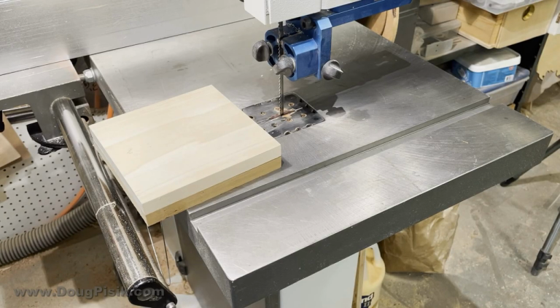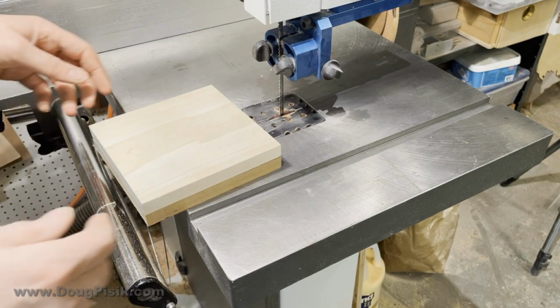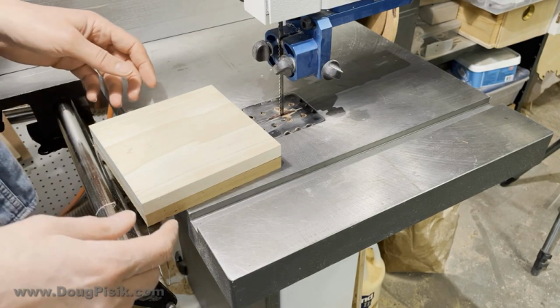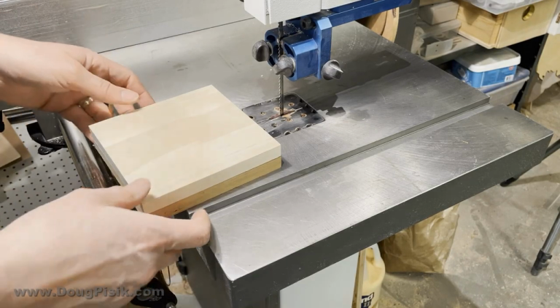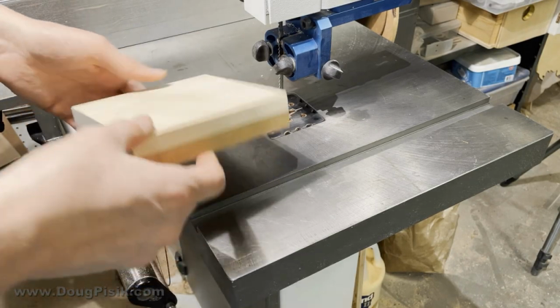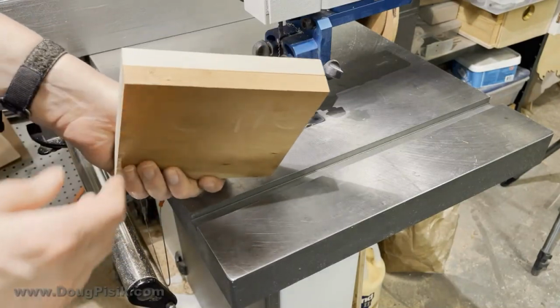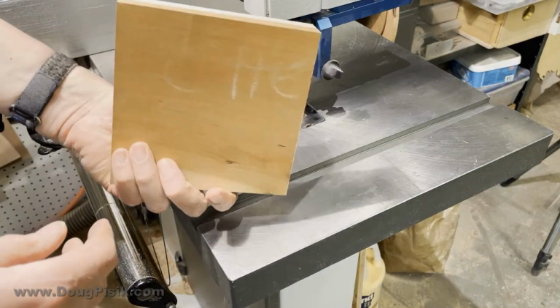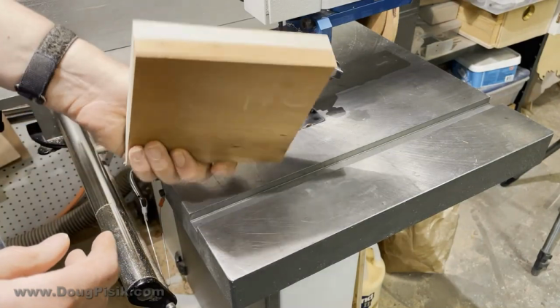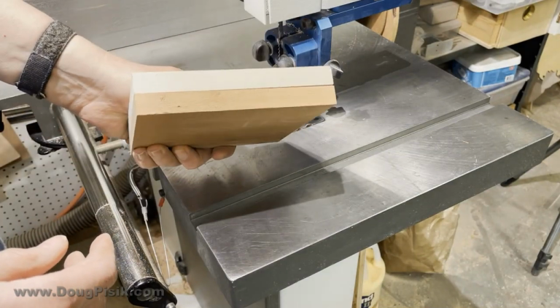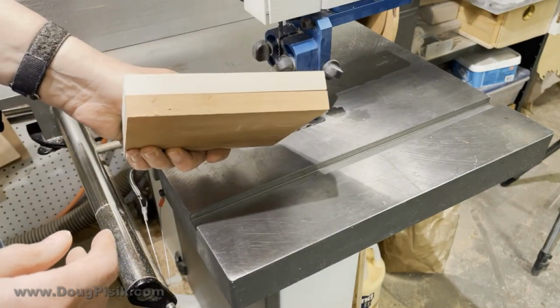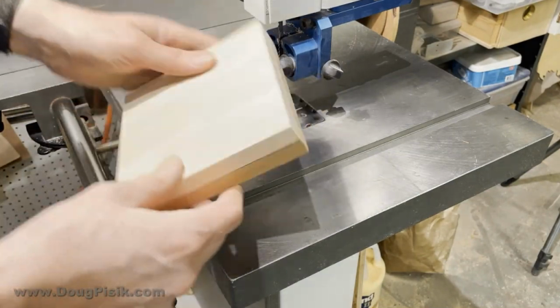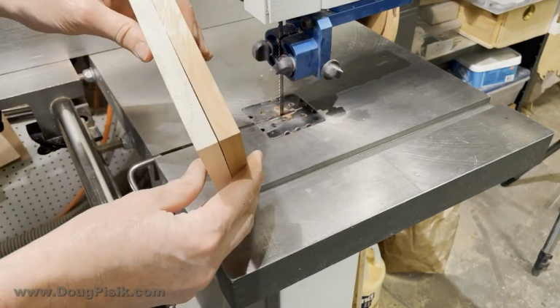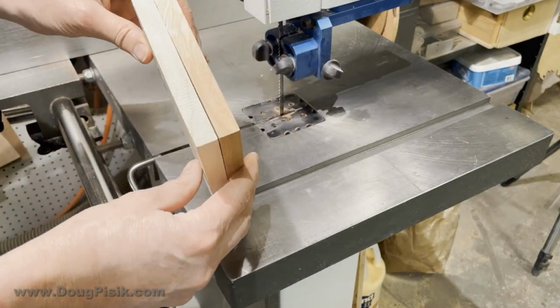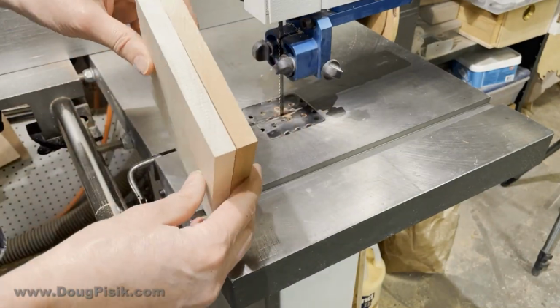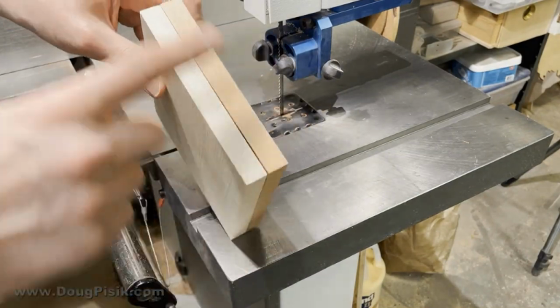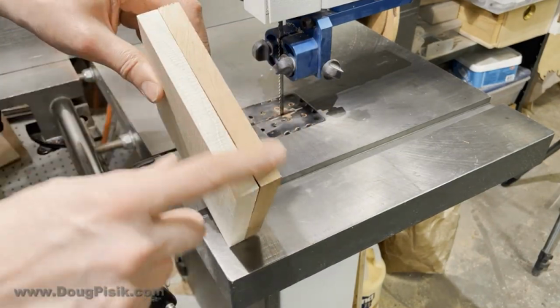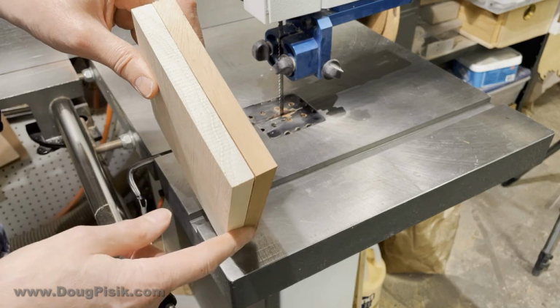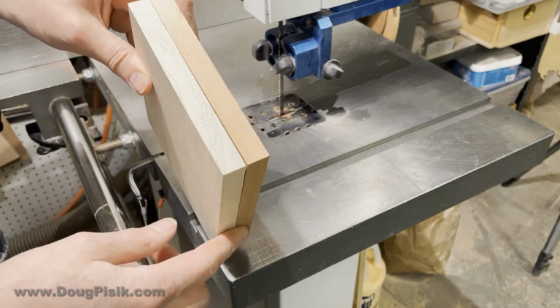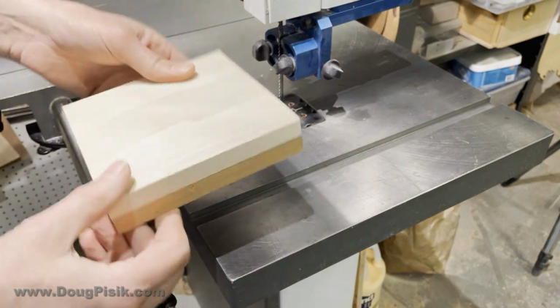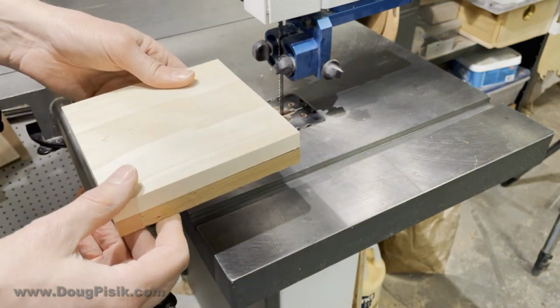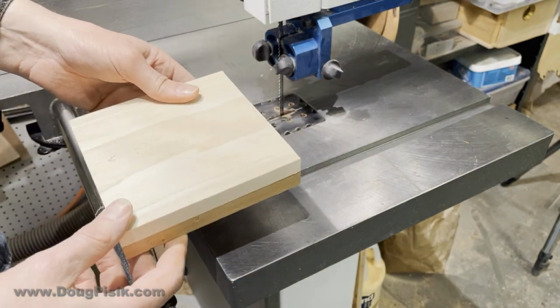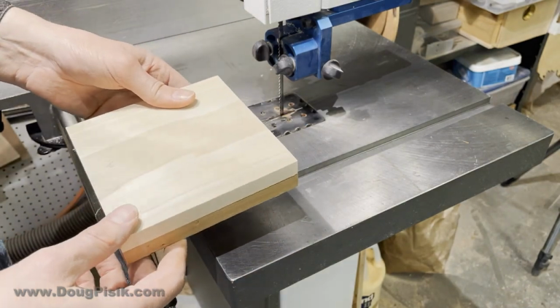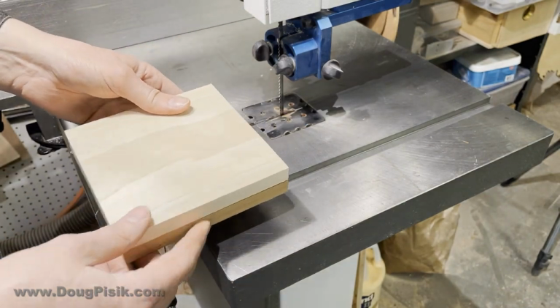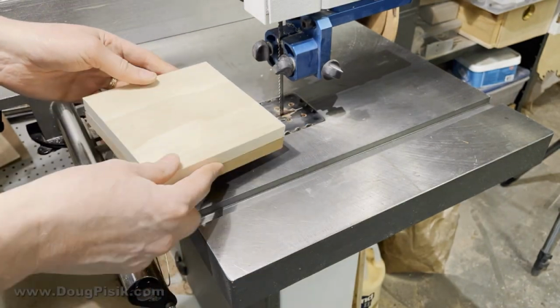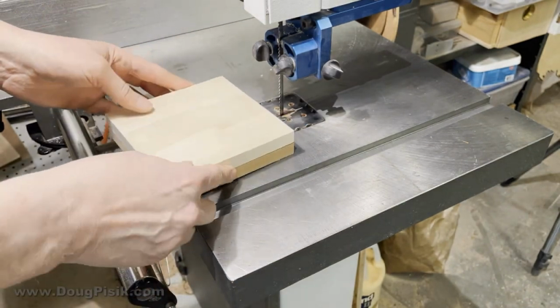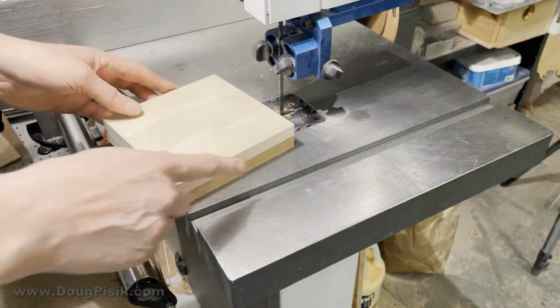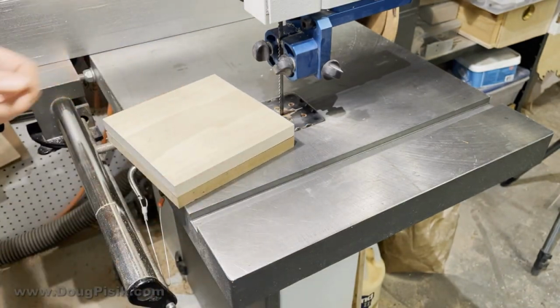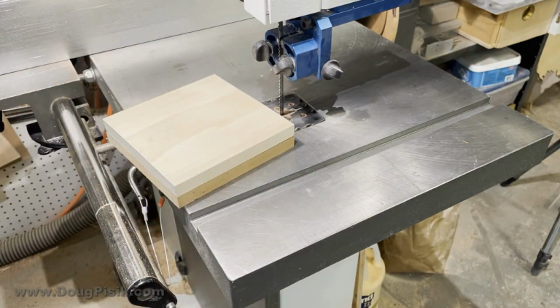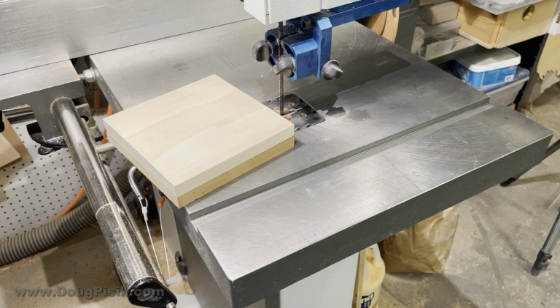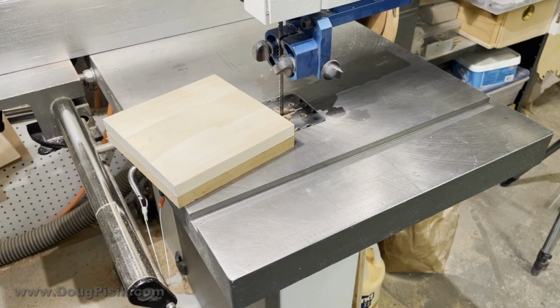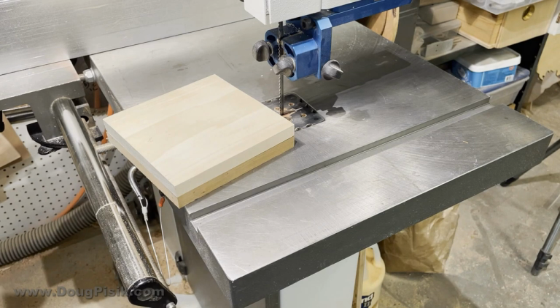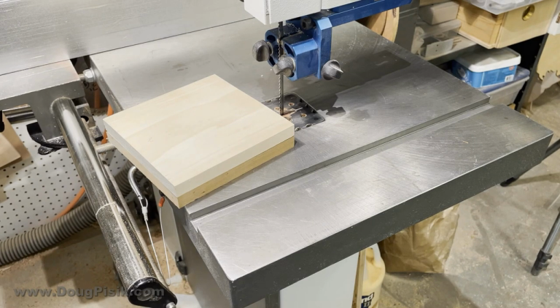Here's a nice trick you can do with the band saw. Sandwich a couple of contrasting pieces of wood together and hold them together. You can either run tape along the whole outside or, in this case, use double-sided tape. Make a couple of cuts and you'll see how everything fits back together.